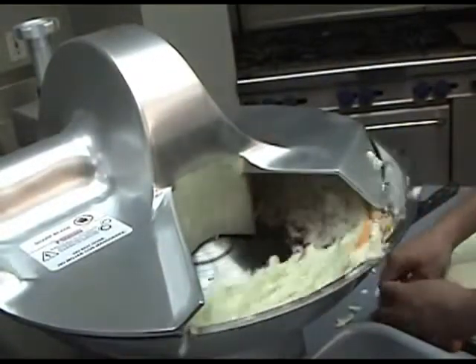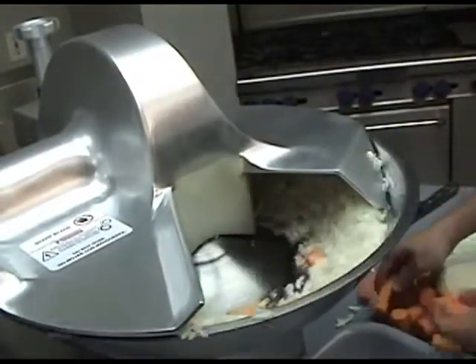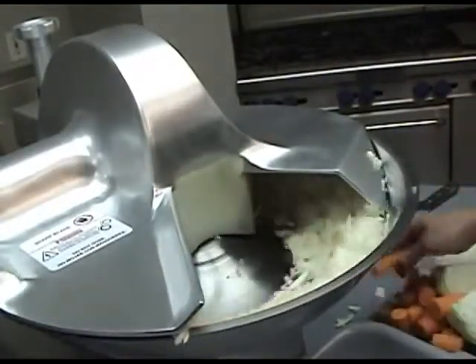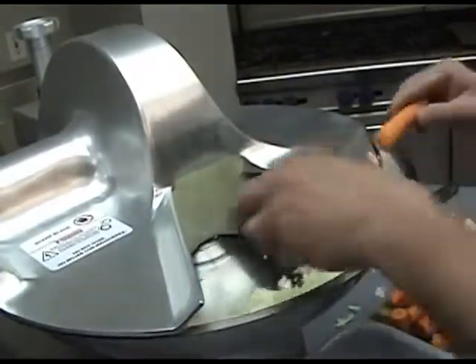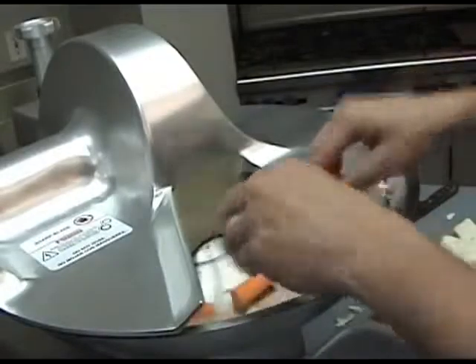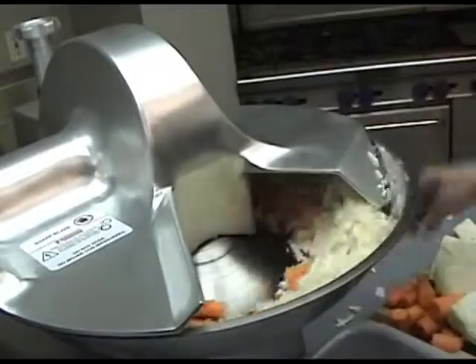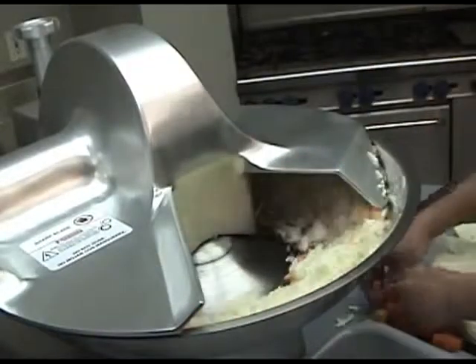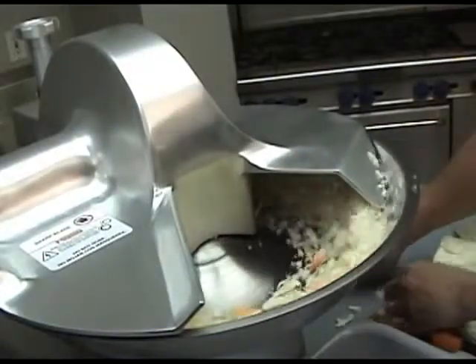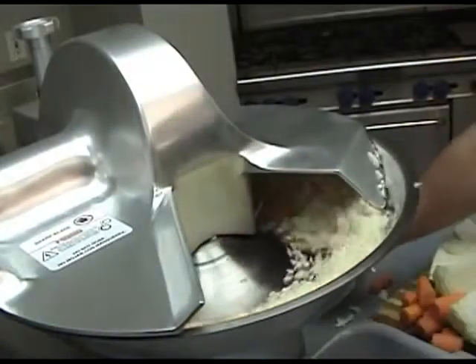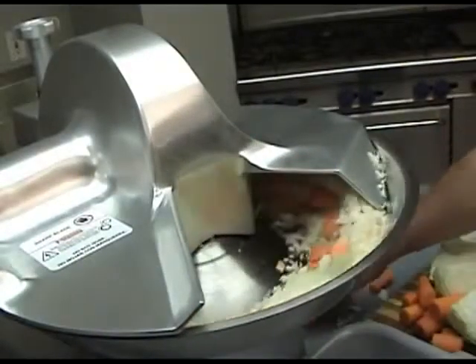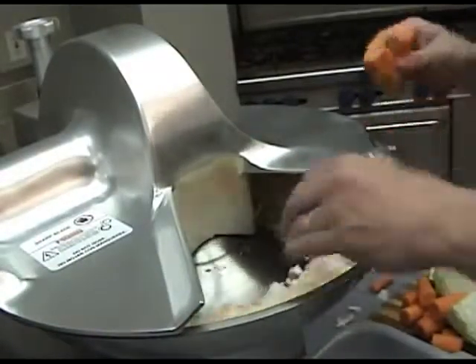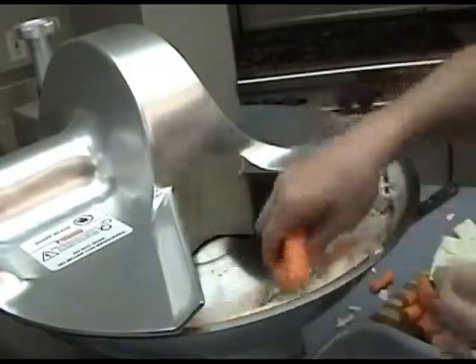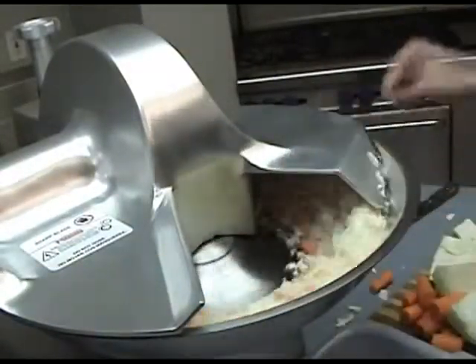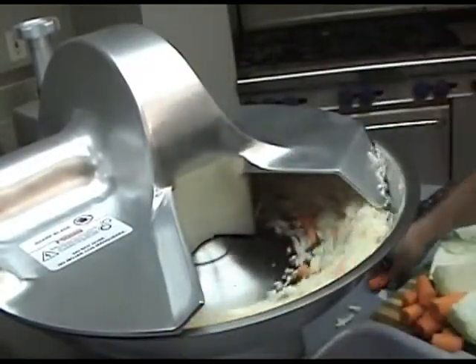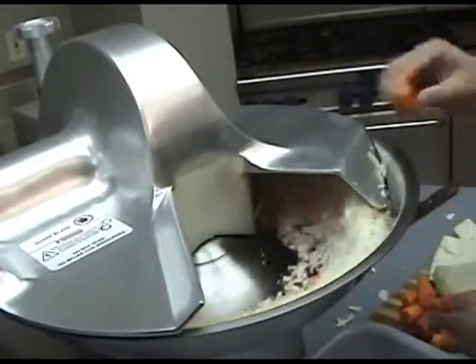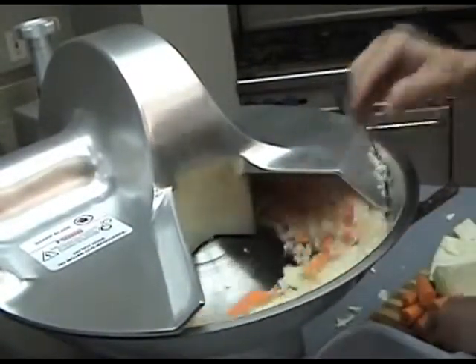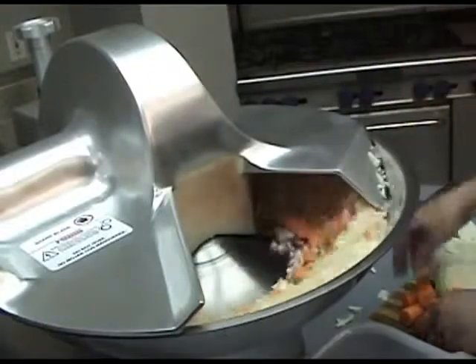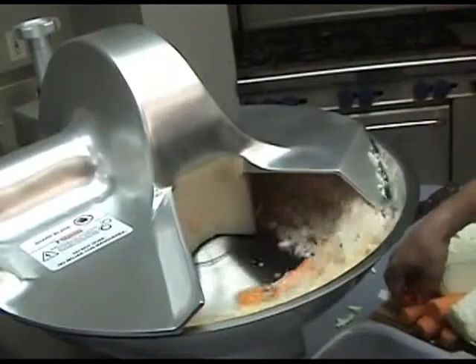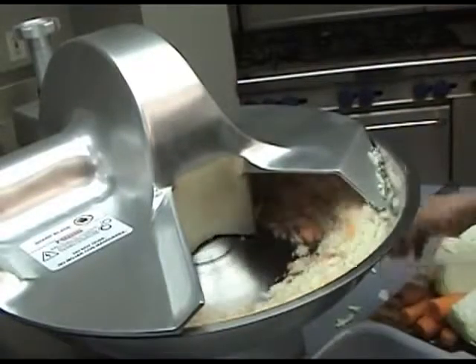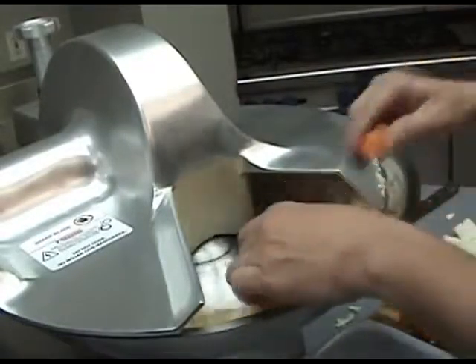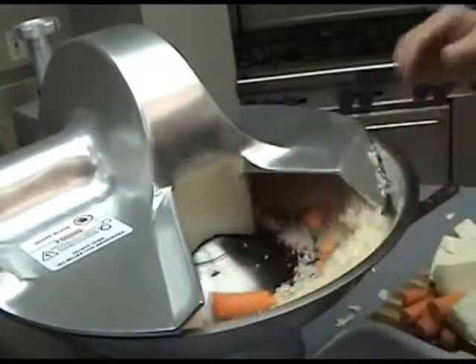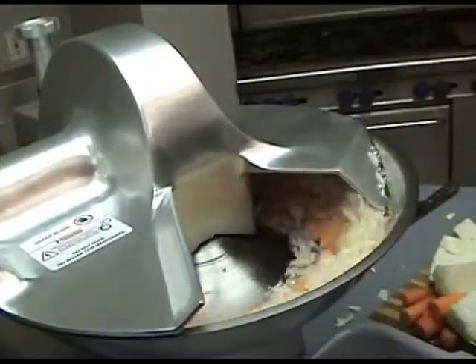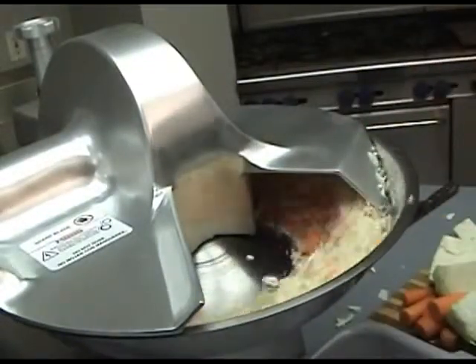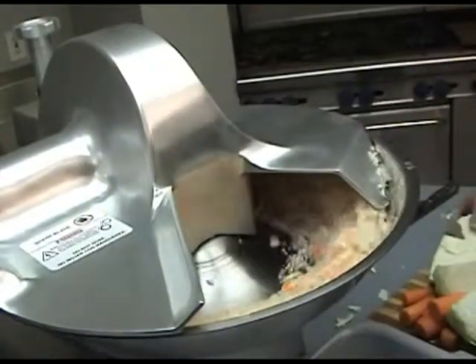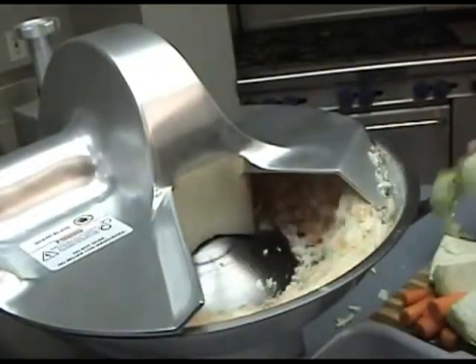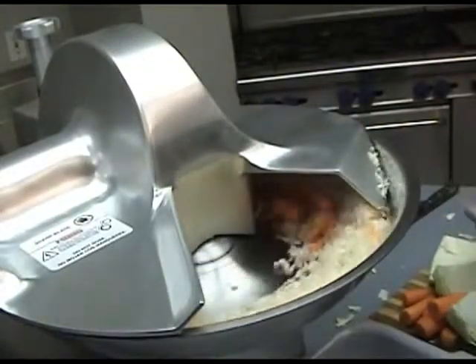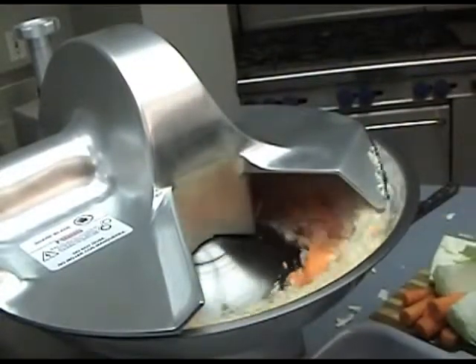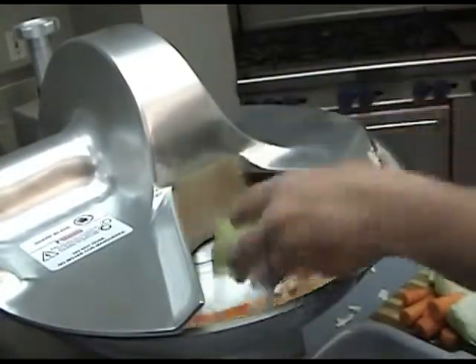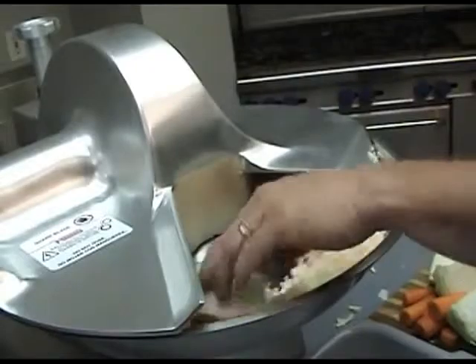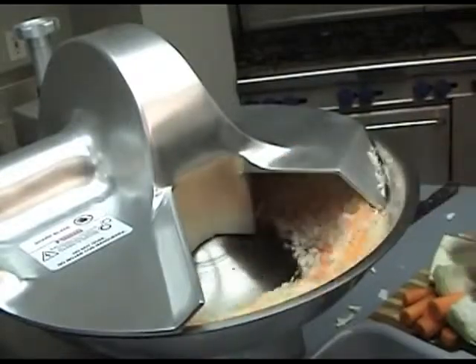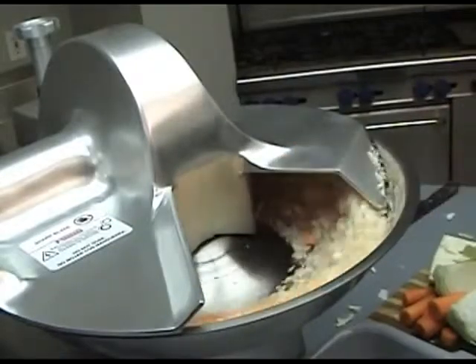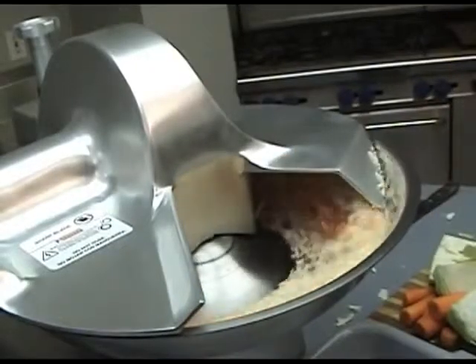If you wish one ingredient to have a coarser chop, just add it later in the chopping process. The bowl cutter is especially good at chopping pulled pork and making multiple ingredient products such as chicken salad.